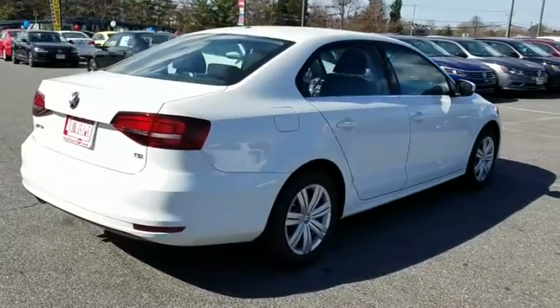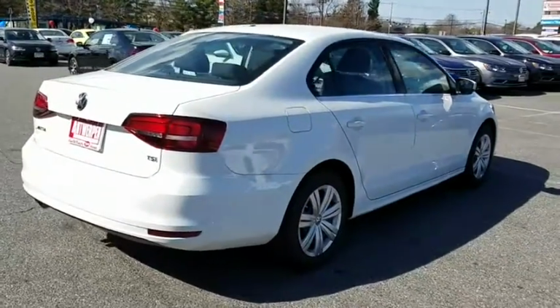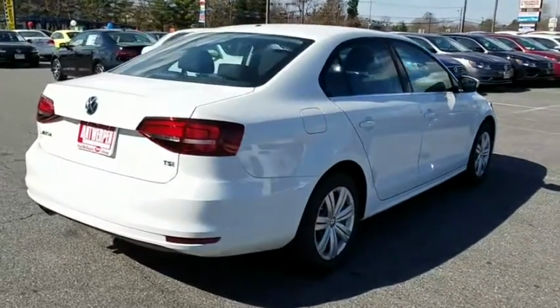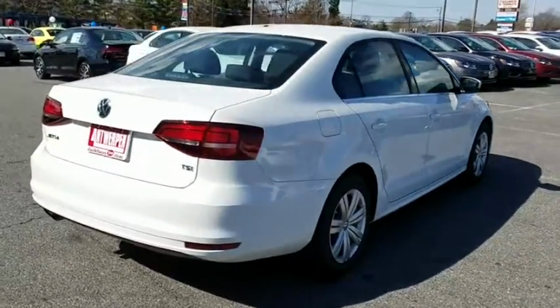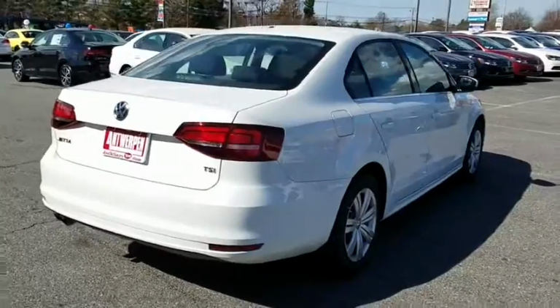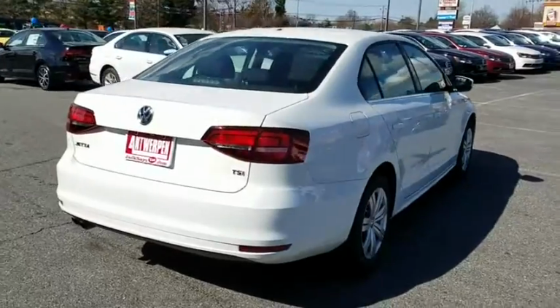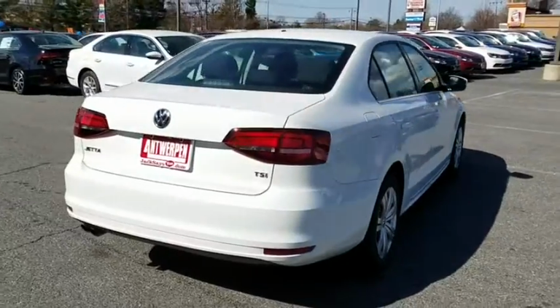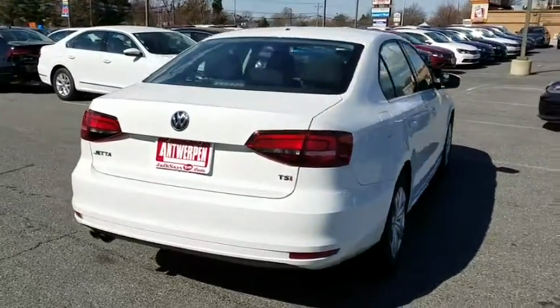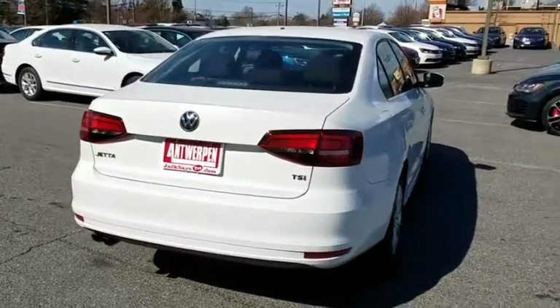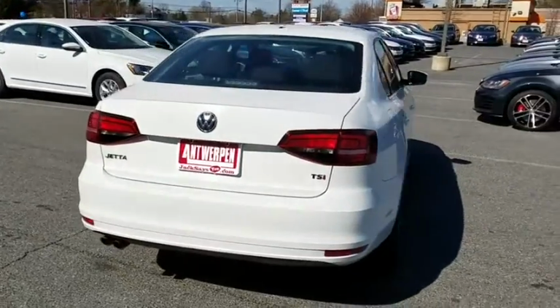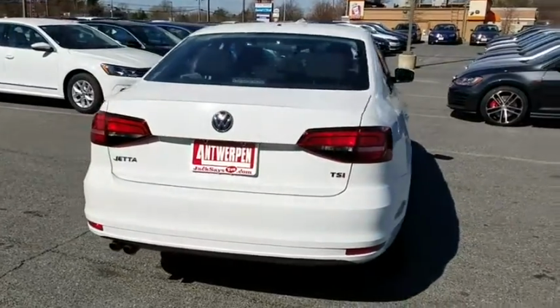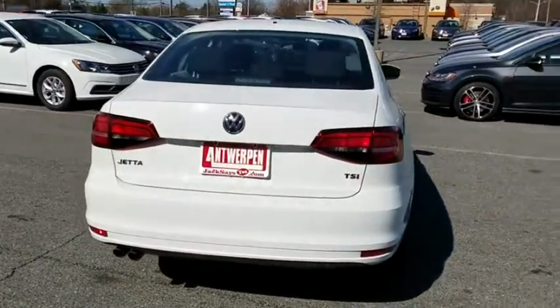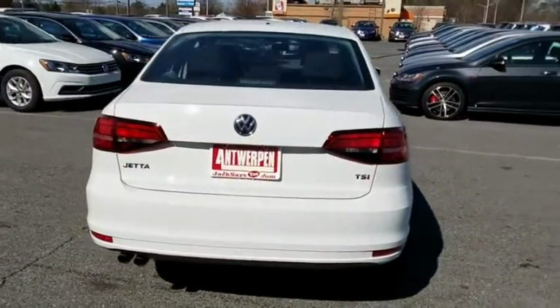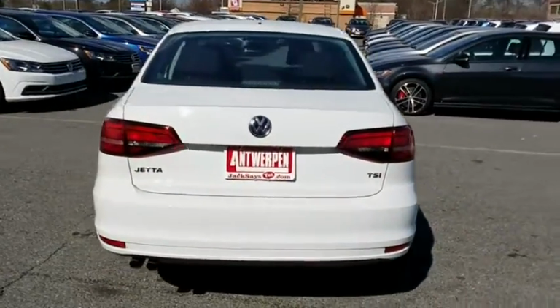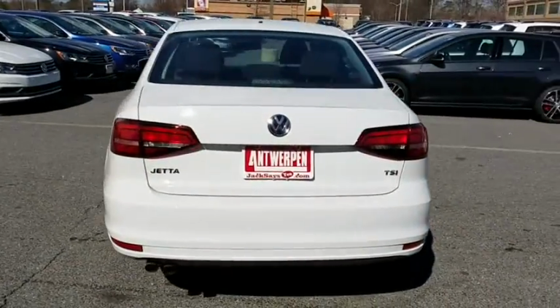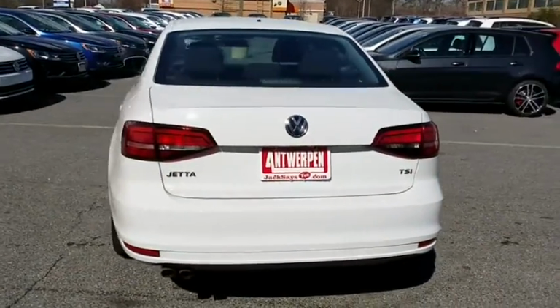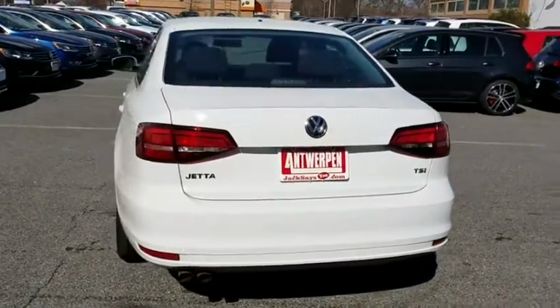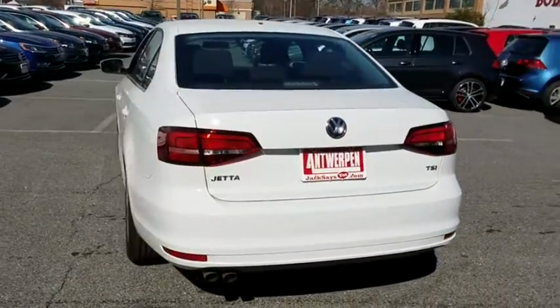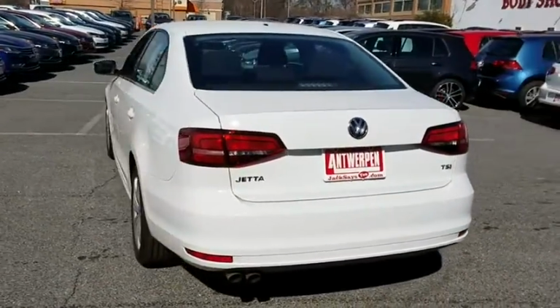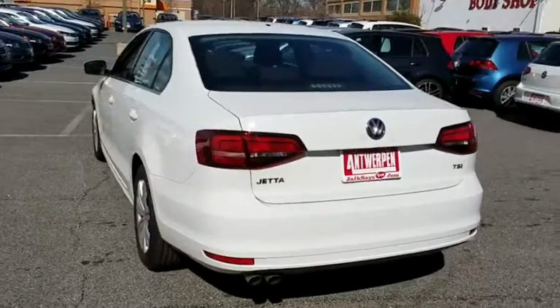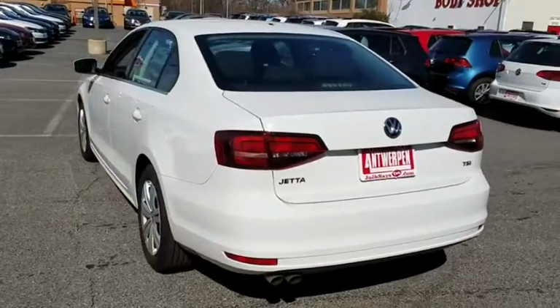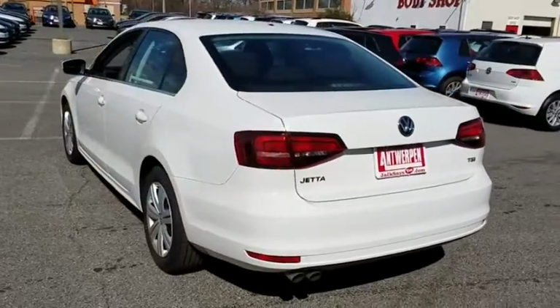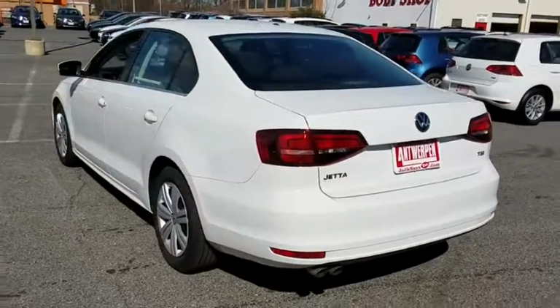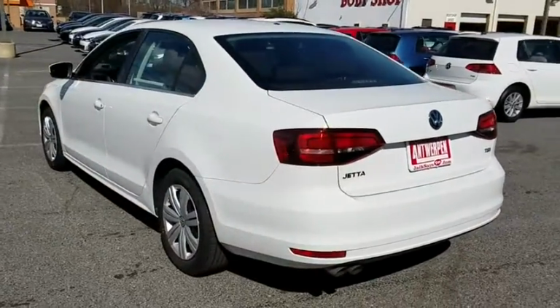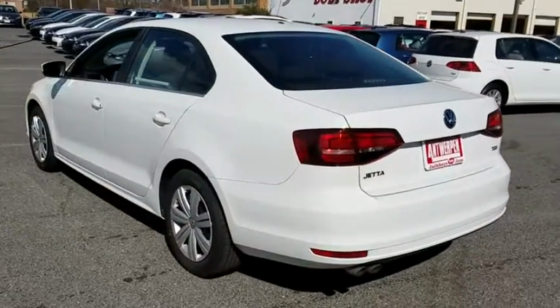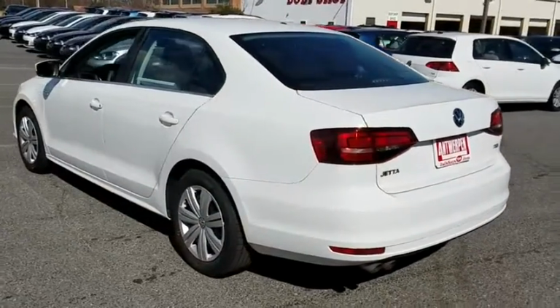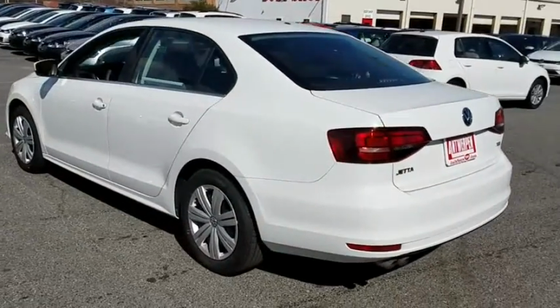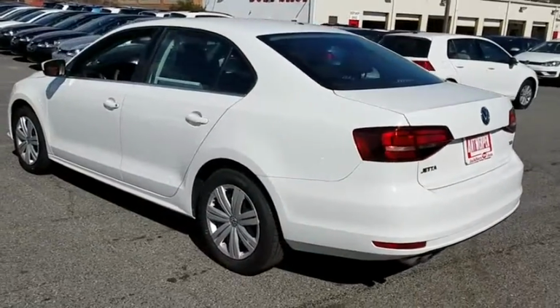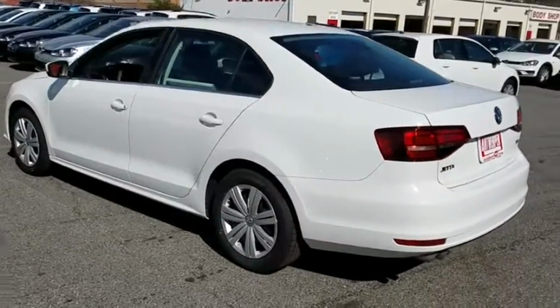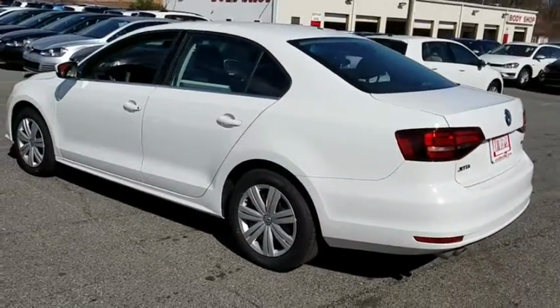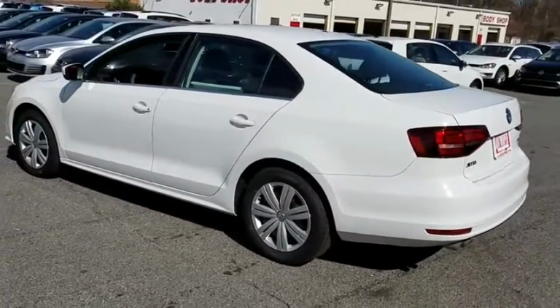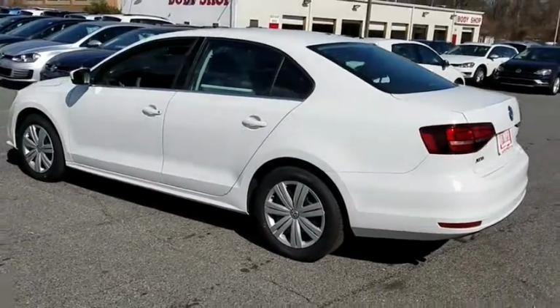Cruise control. Rear defrost. AM-FM stereo radio. Front-wheel drive. Trip computer. MP3 player. CD player. Bucket seats. Power windows. Child safety locks.